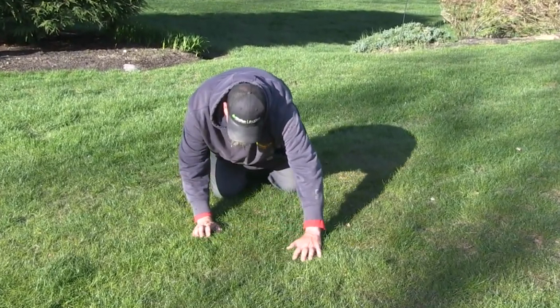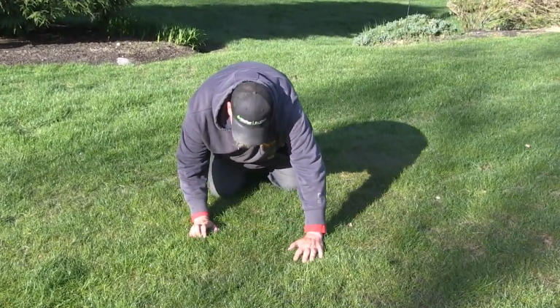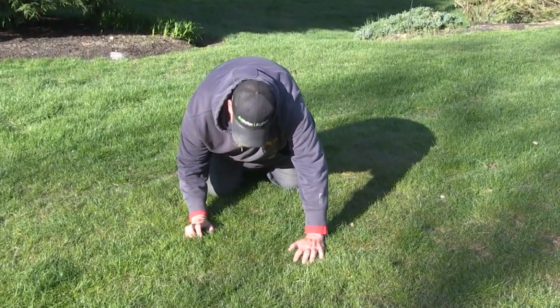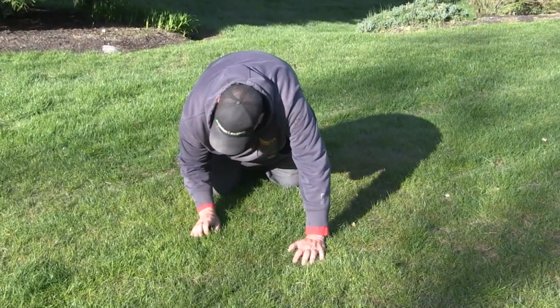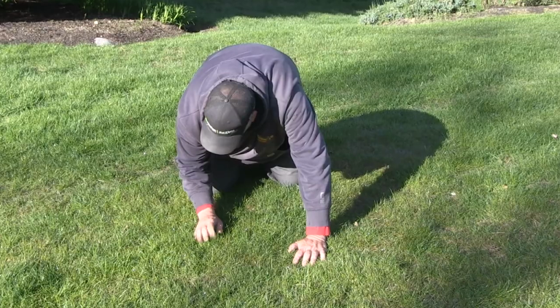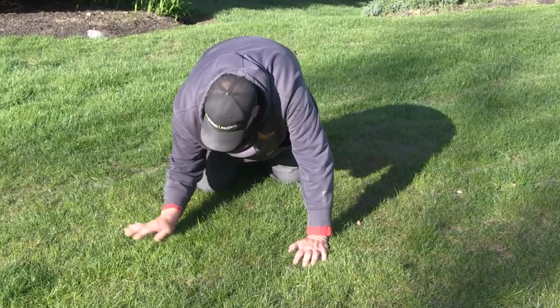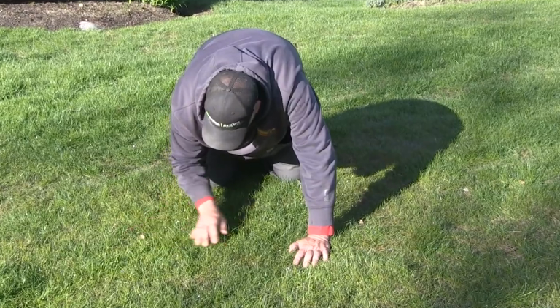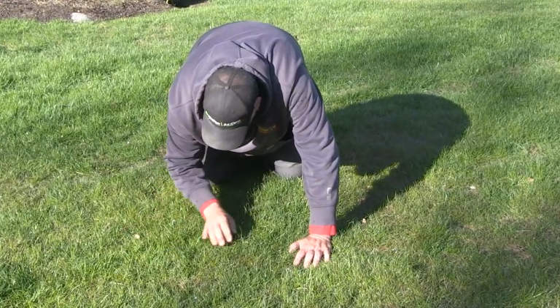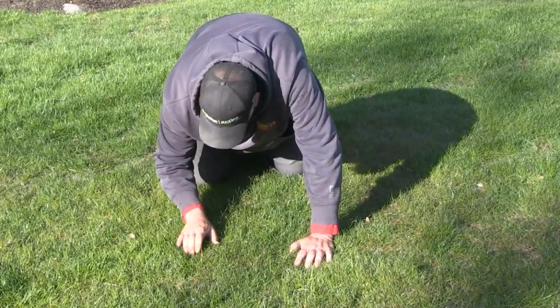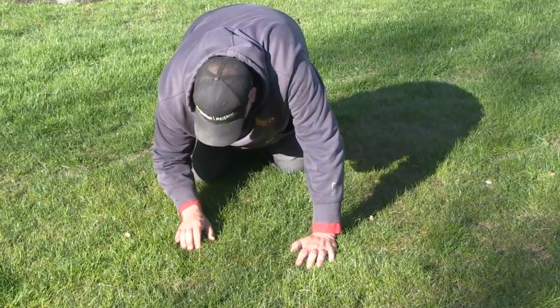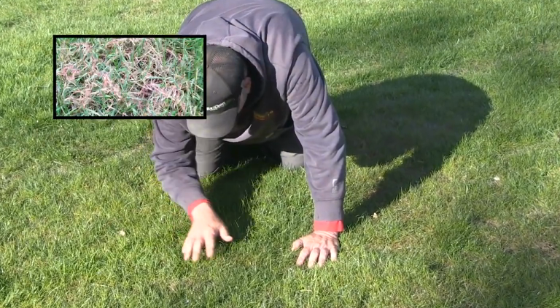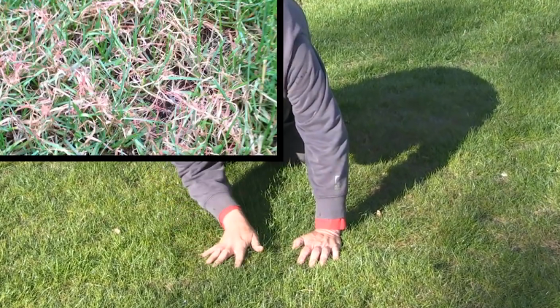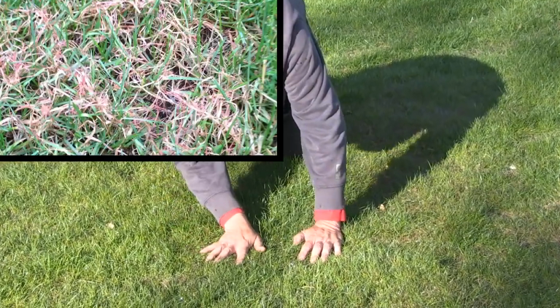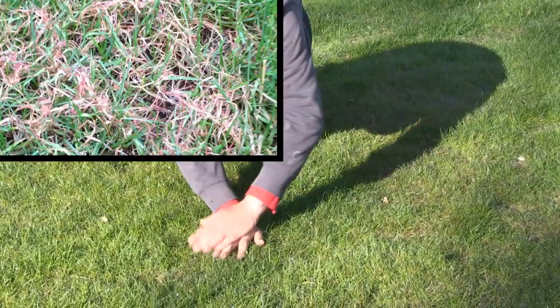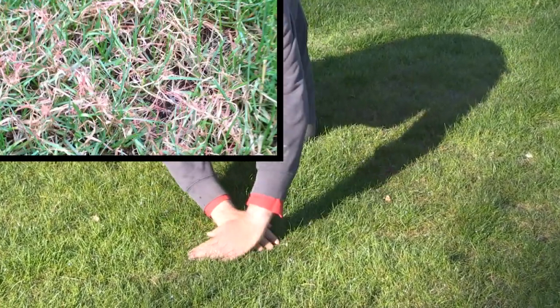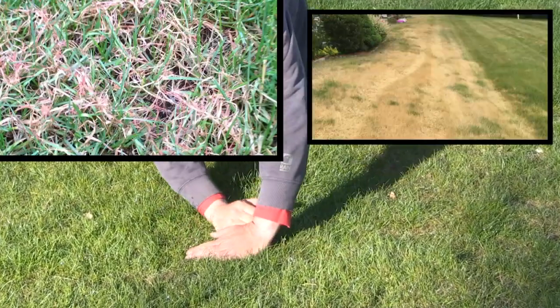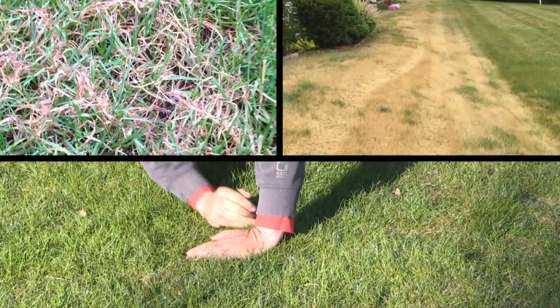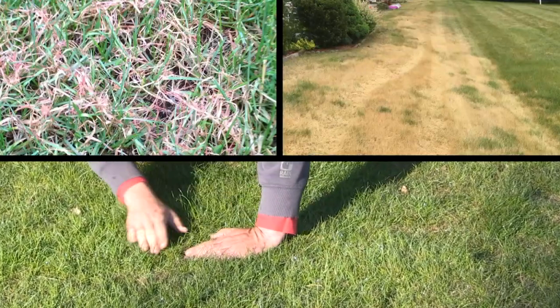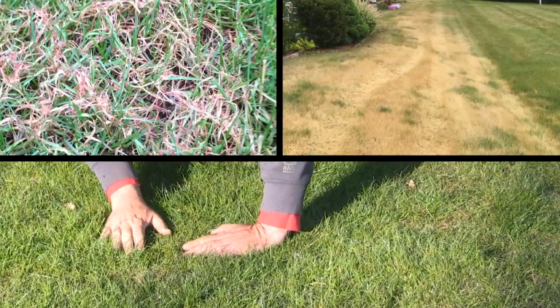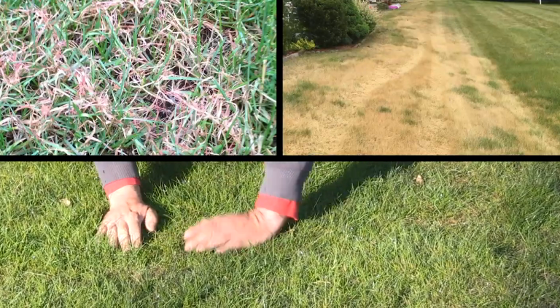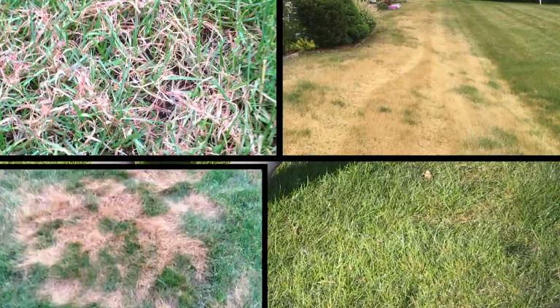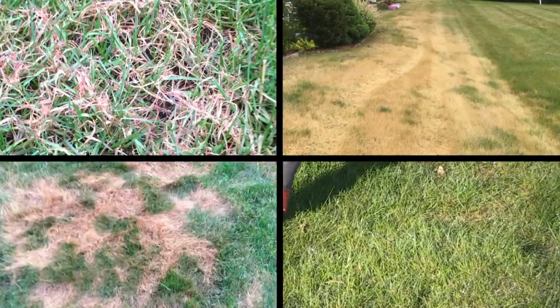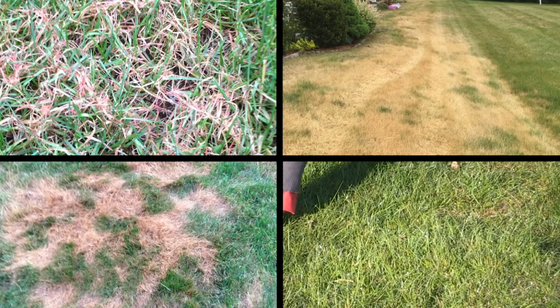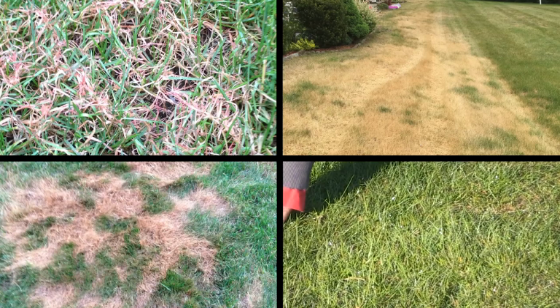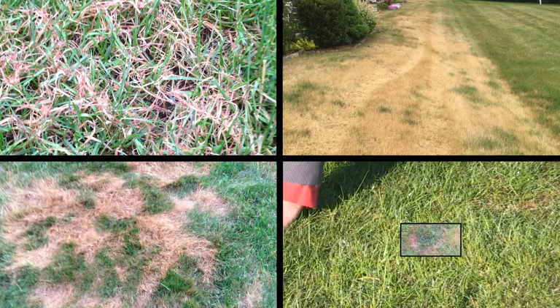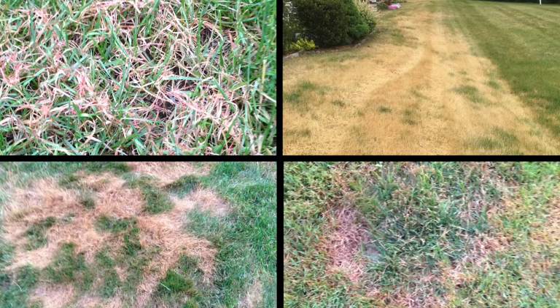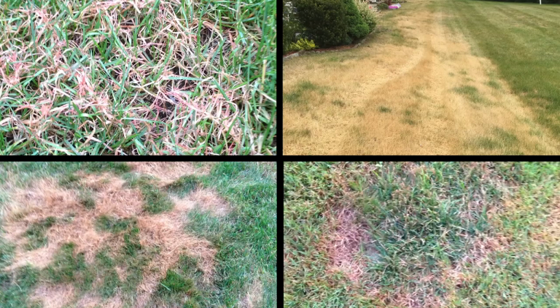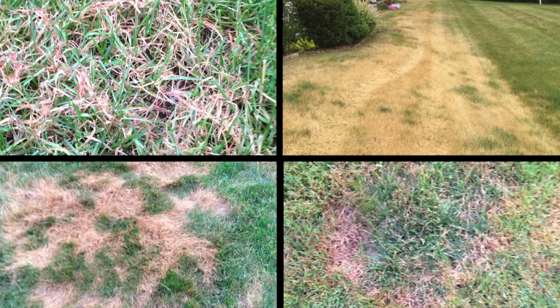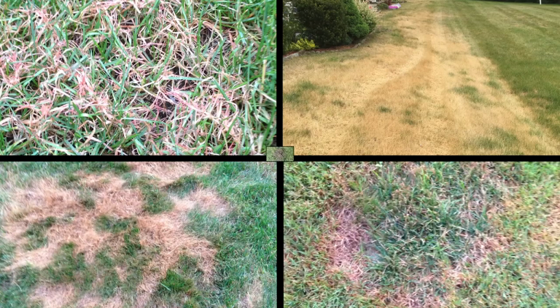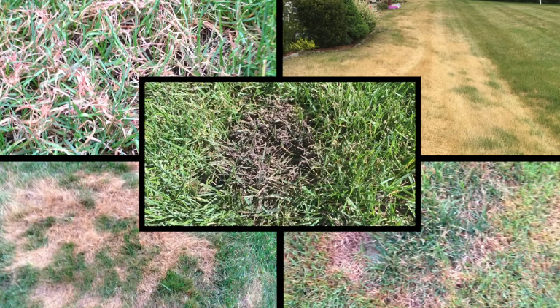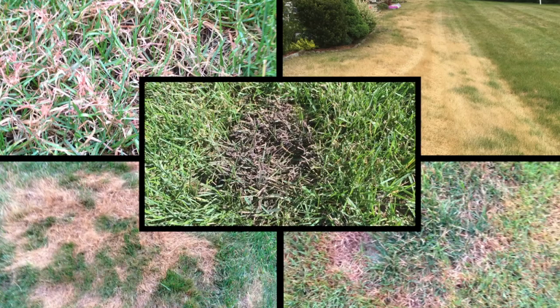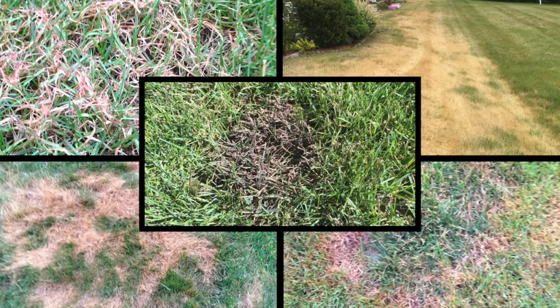Some of the diseases we see here in New Hampshire are red thread, leaf spot, dollar spot, frog eye, and black smut.